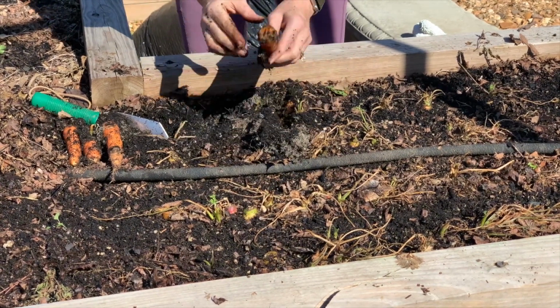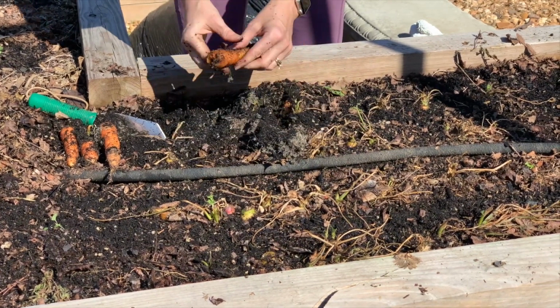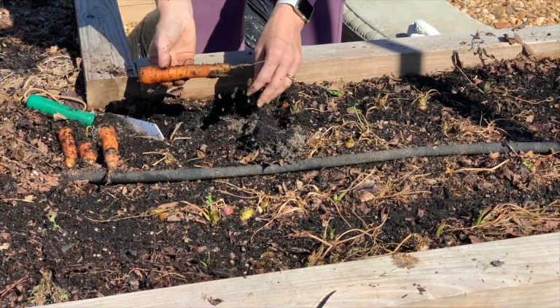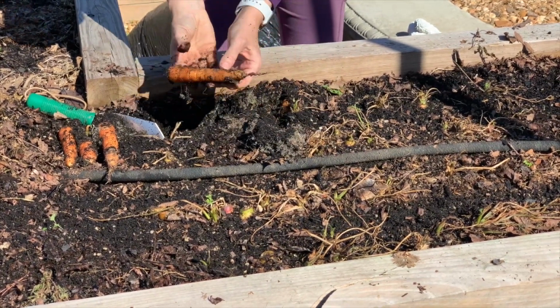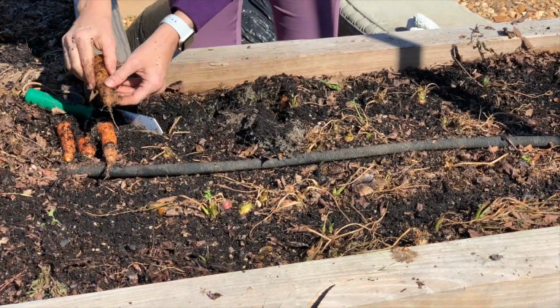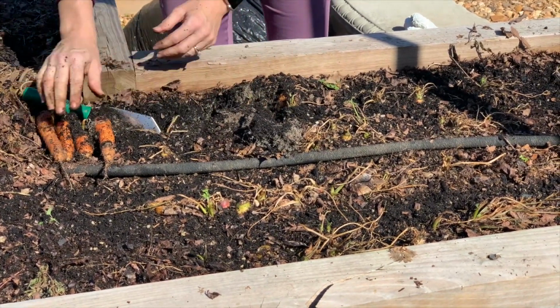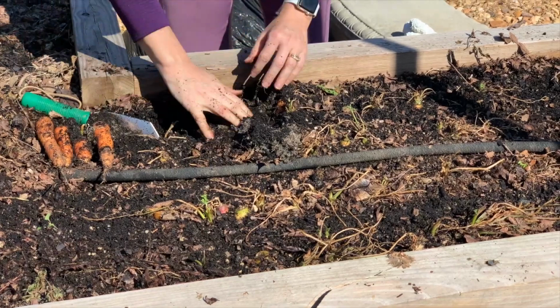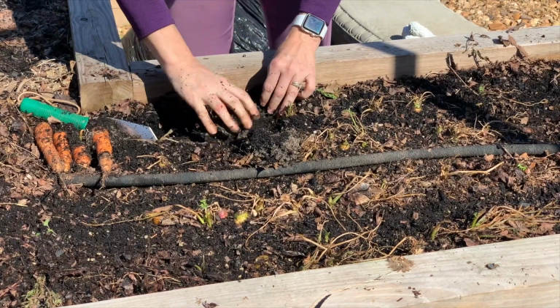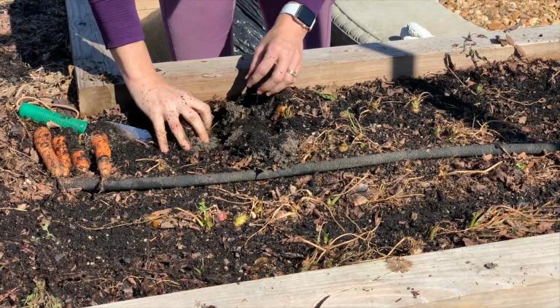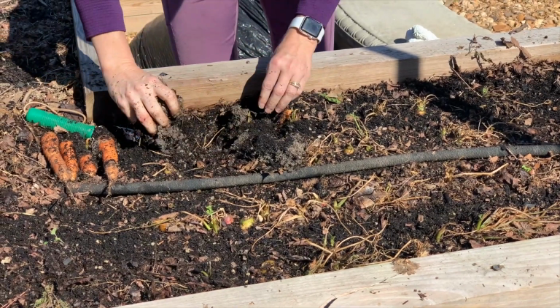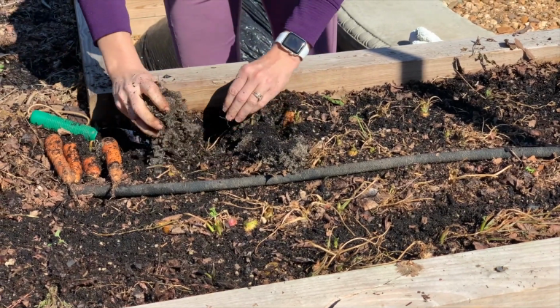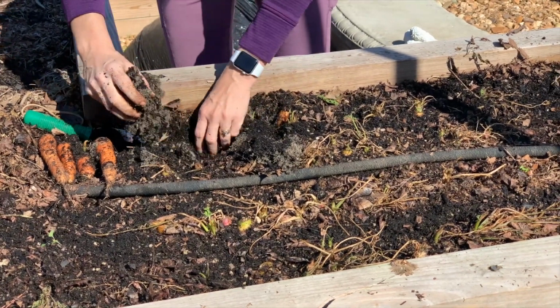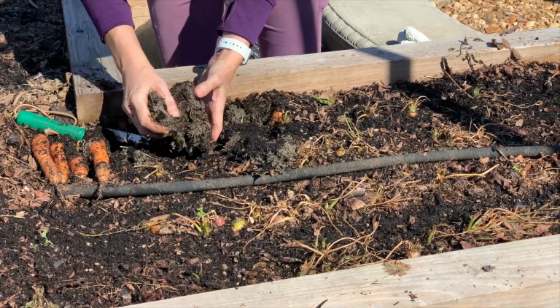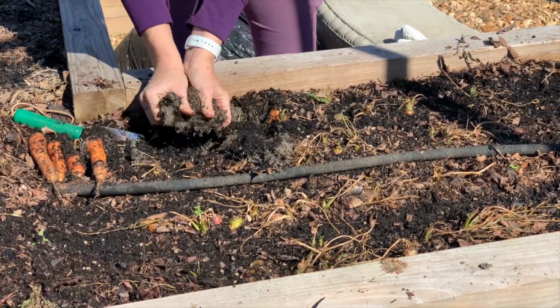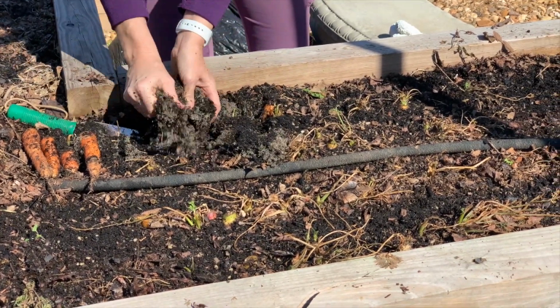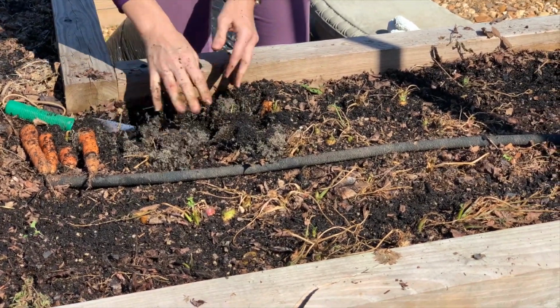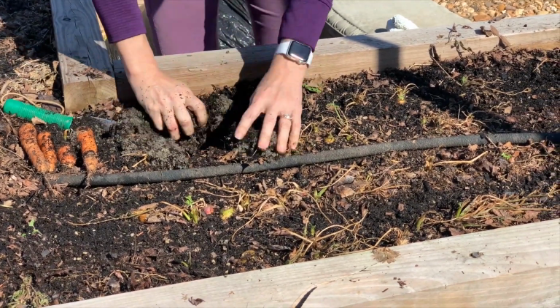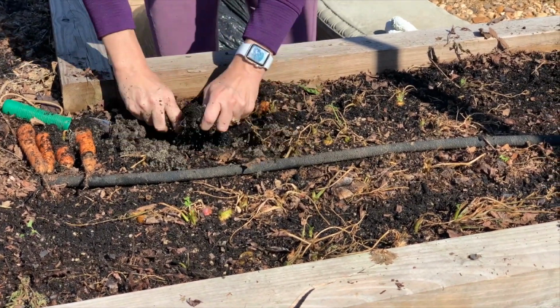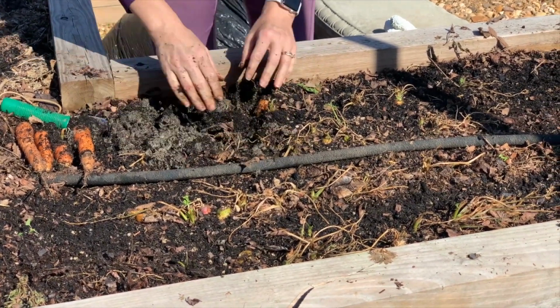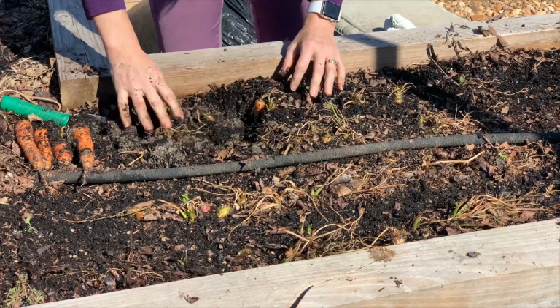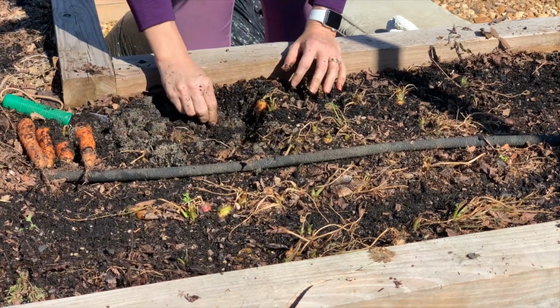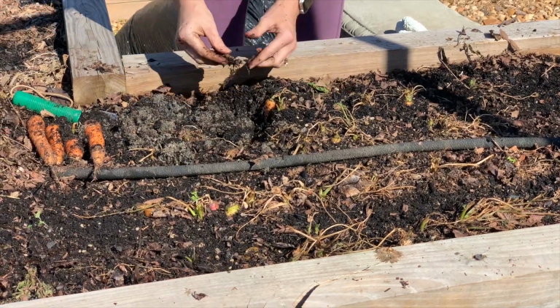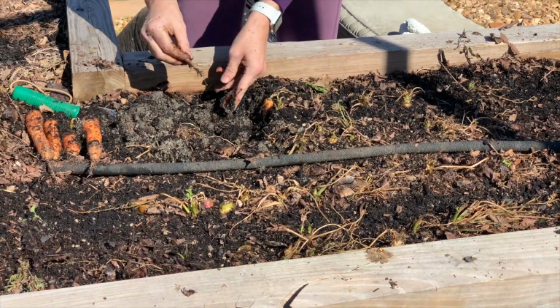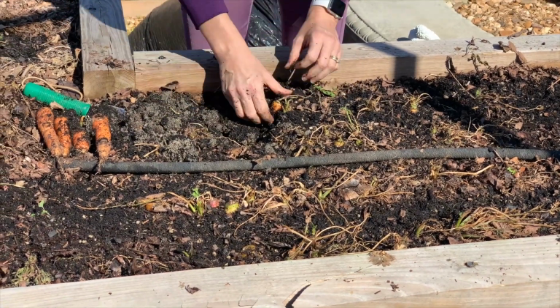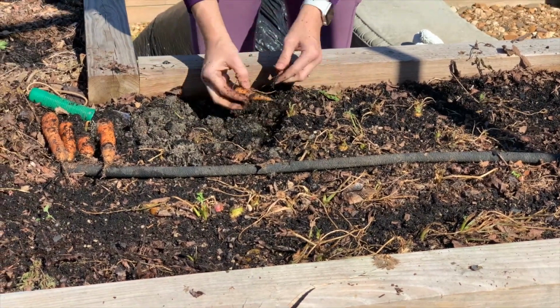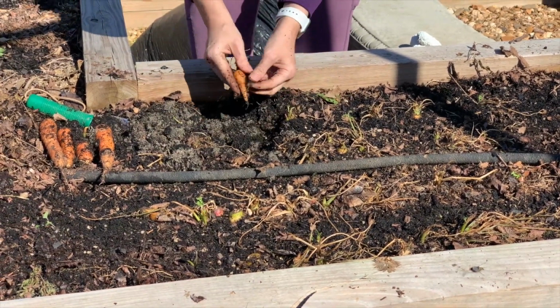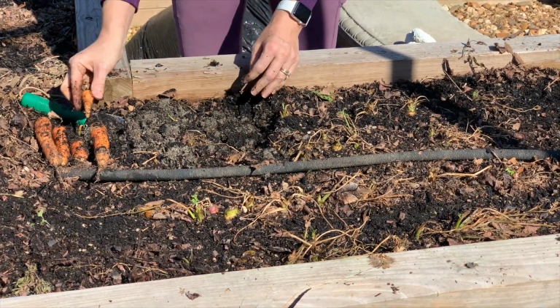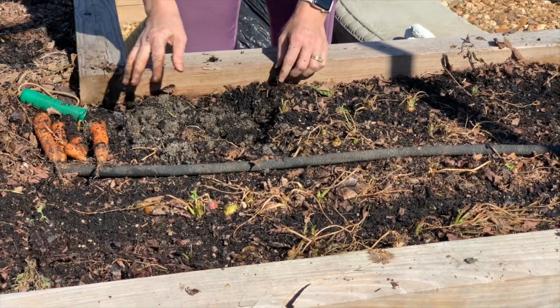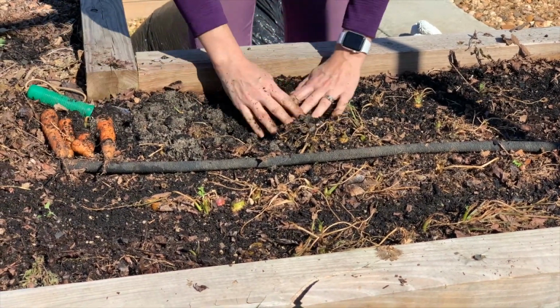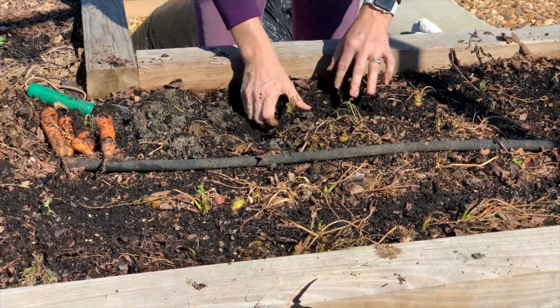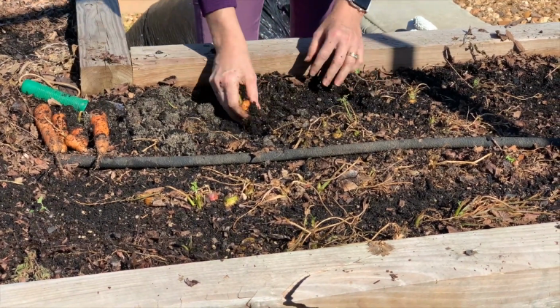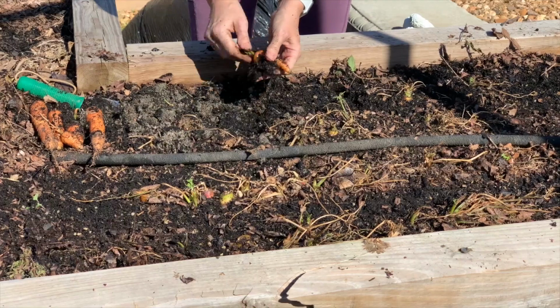I did add the shredded leaves on top because I wanted to give them a little bit of extra insulation during some of our colder times. But last year they went through the winter even under snowfall and they were perfectly fine.